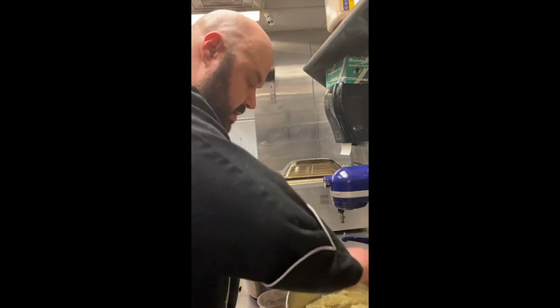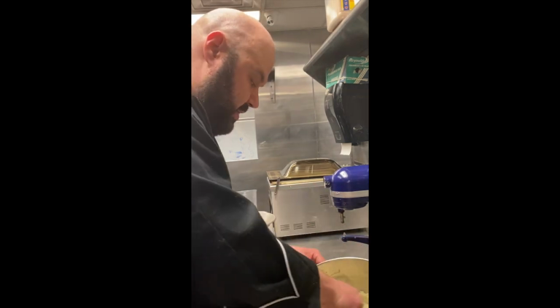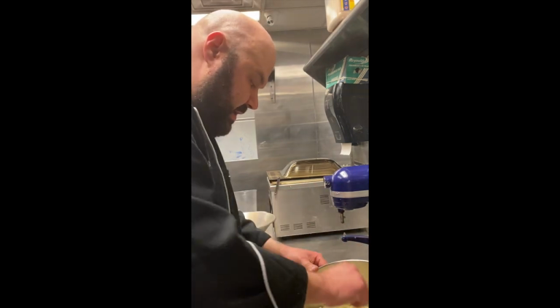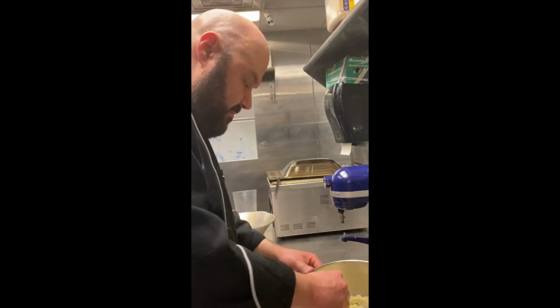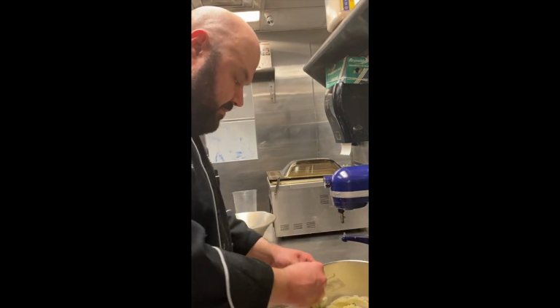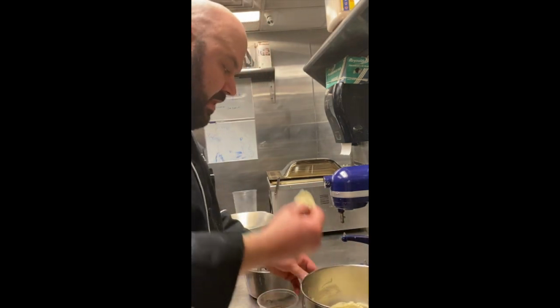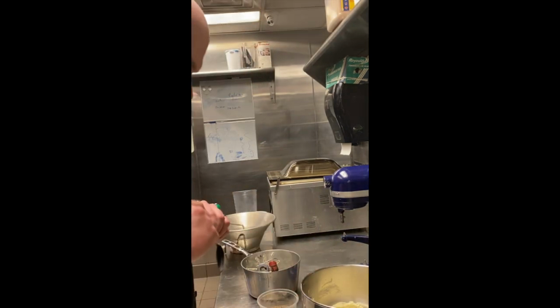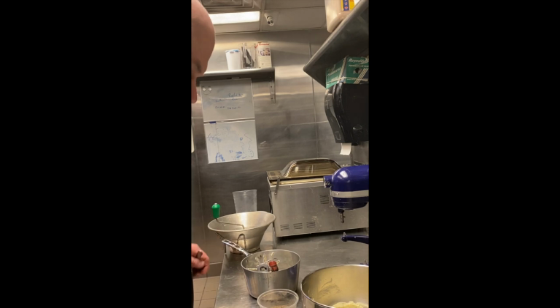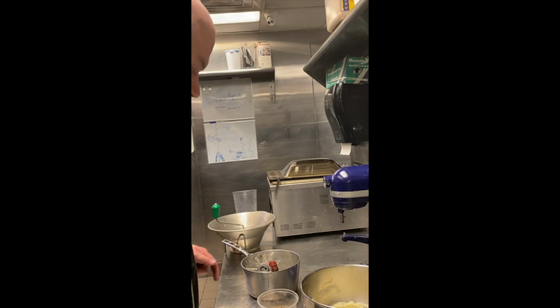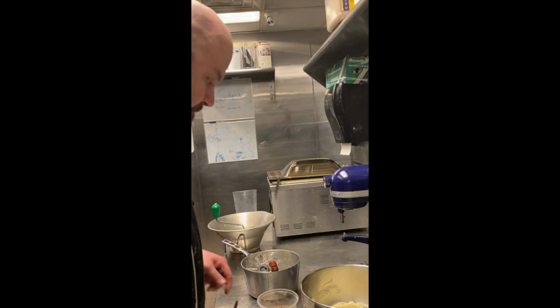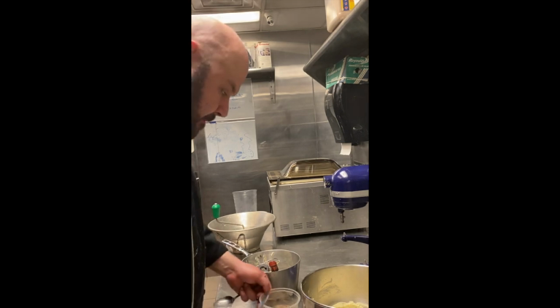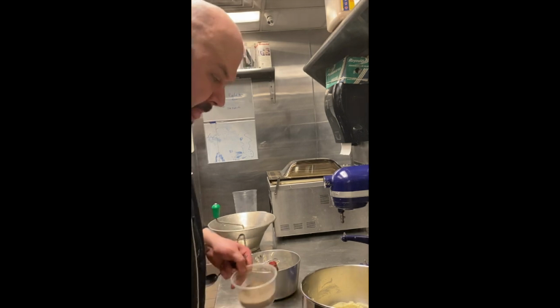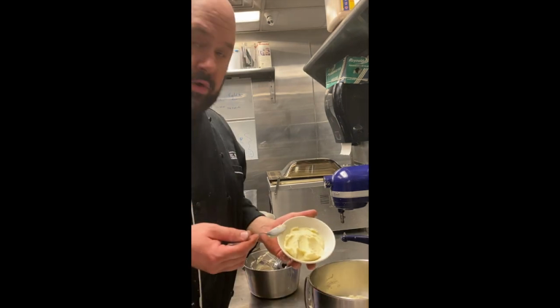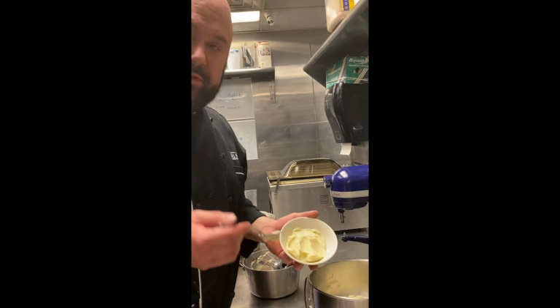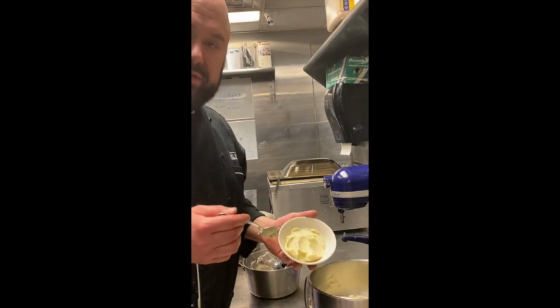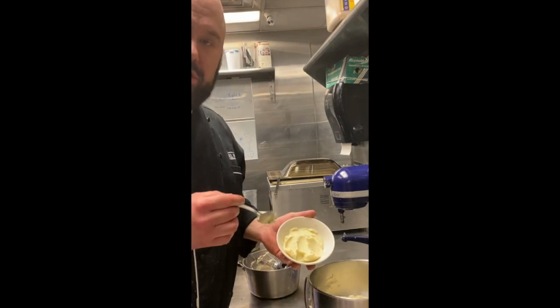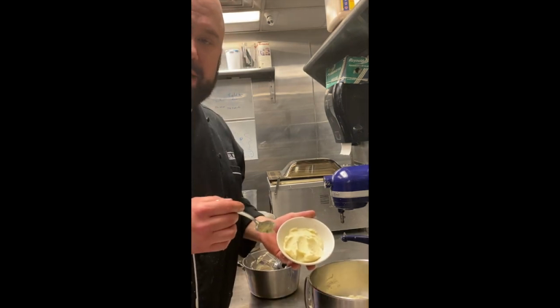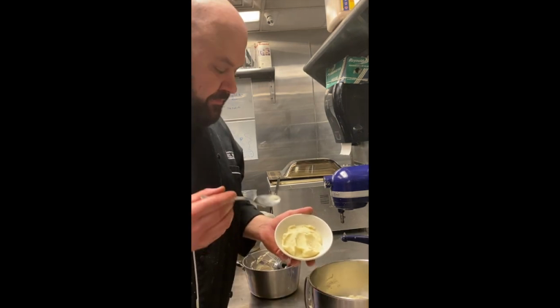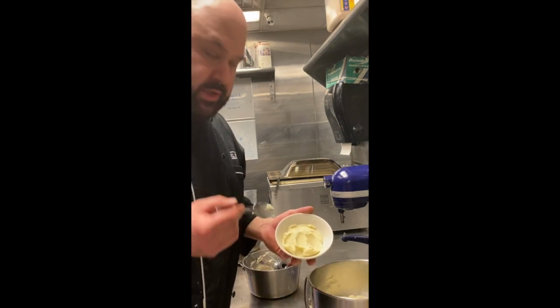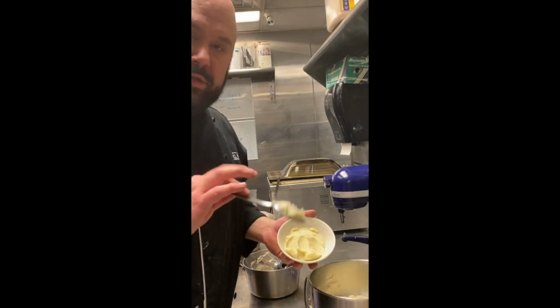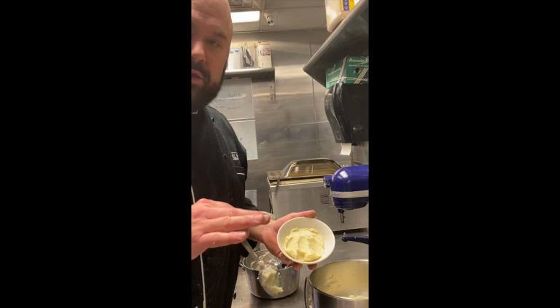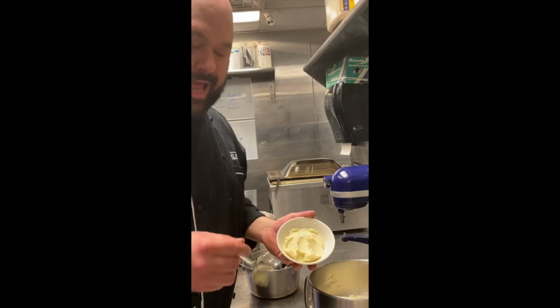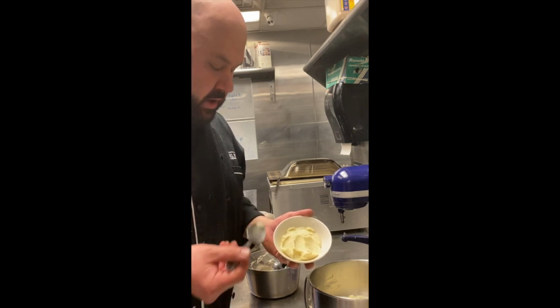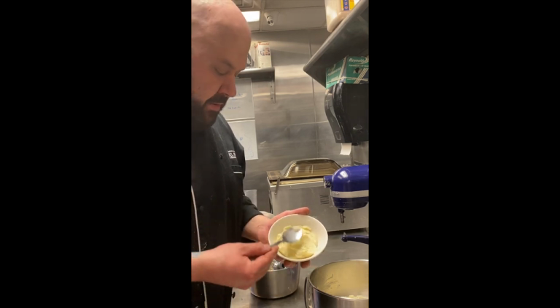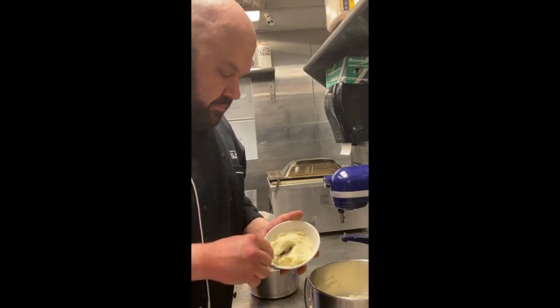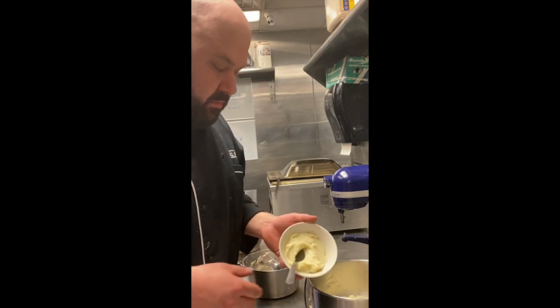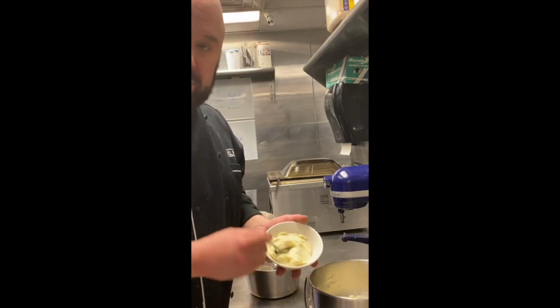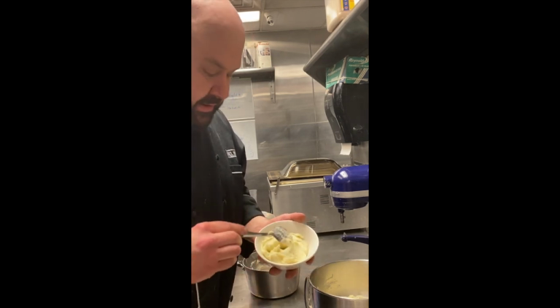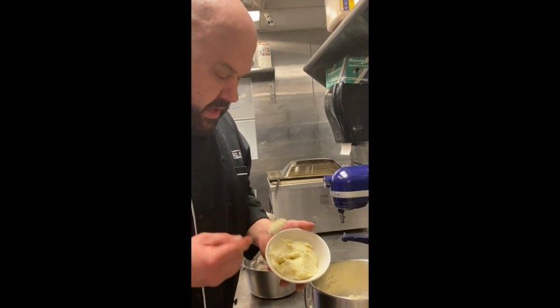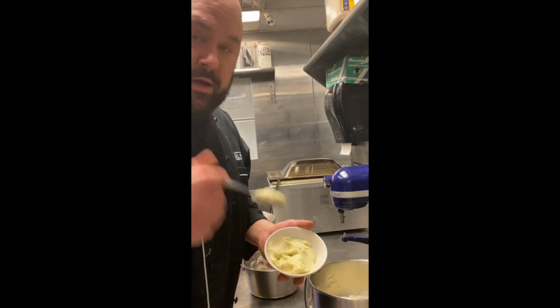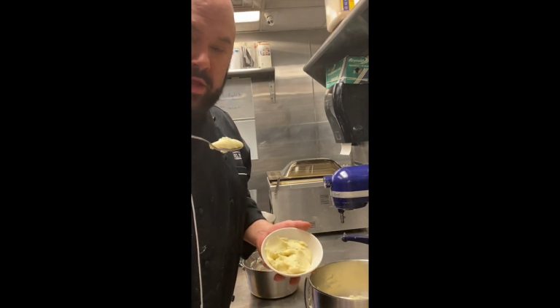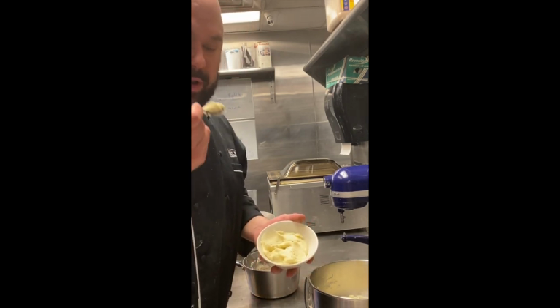So let's check the seasoning. That's a good mashed potato. There you go guys — the school's recipe for herb mashed potatoes, just done with a little slight twist on how we cook it.